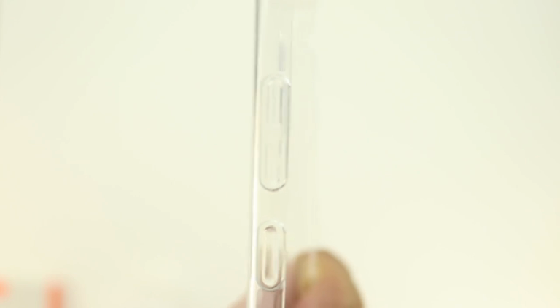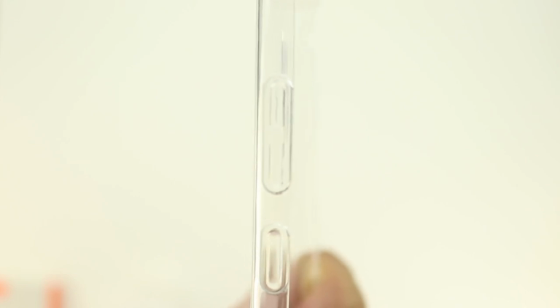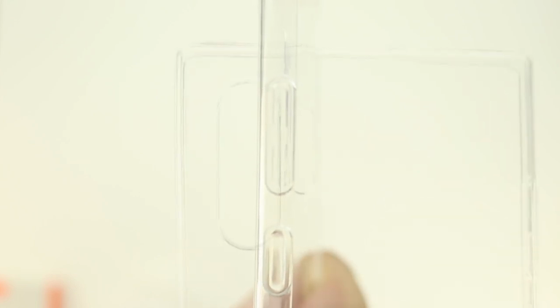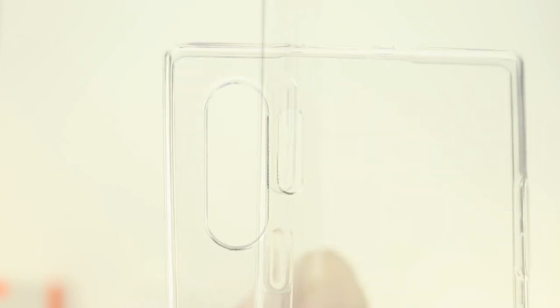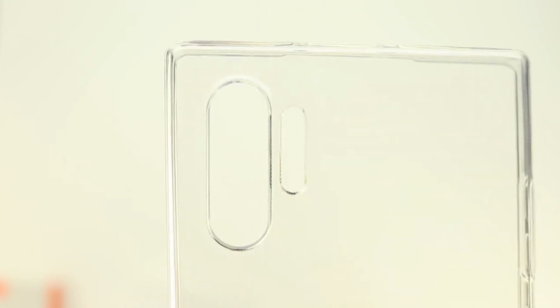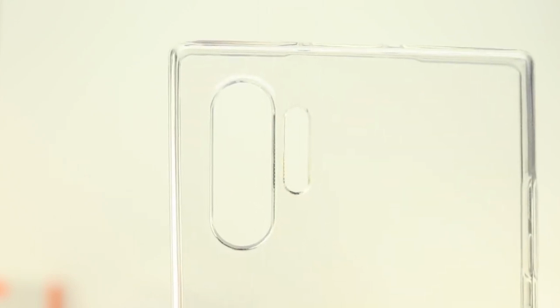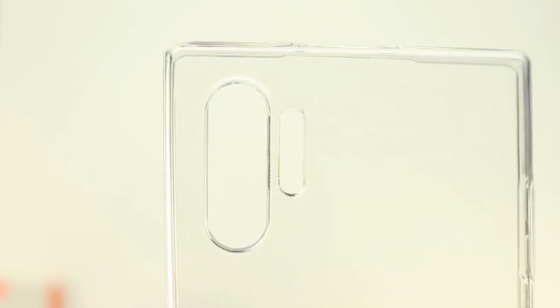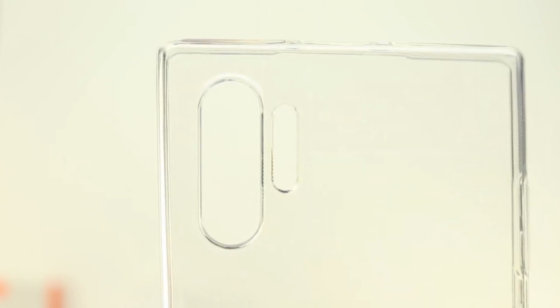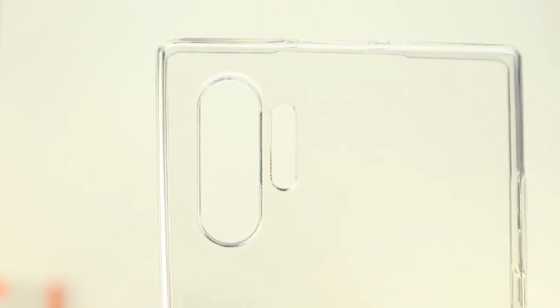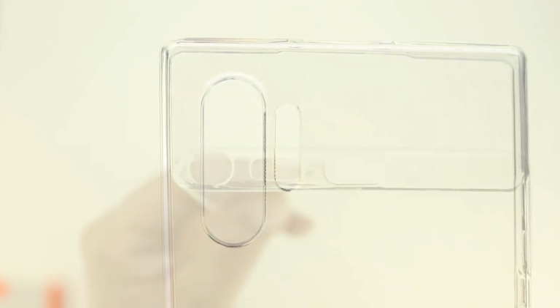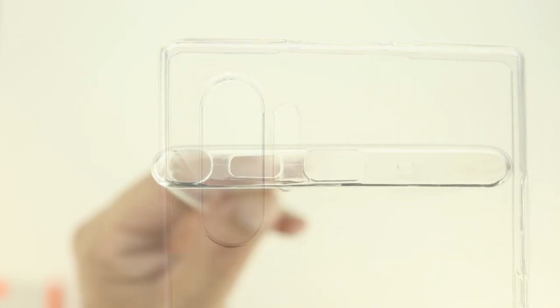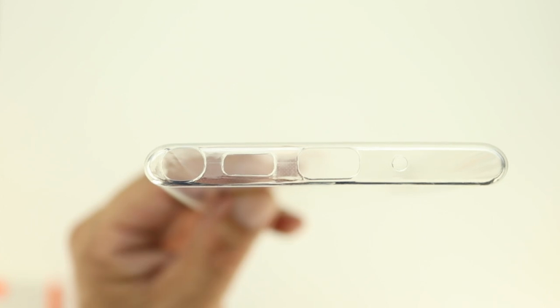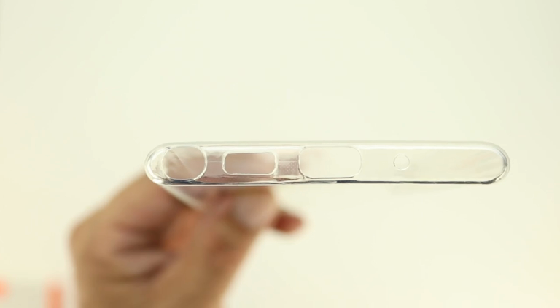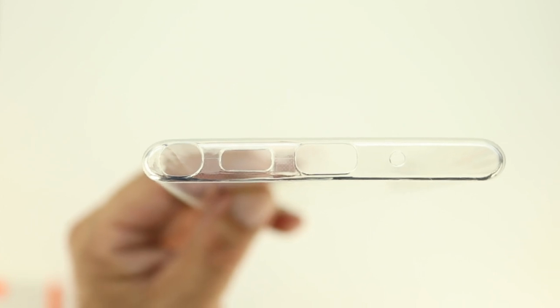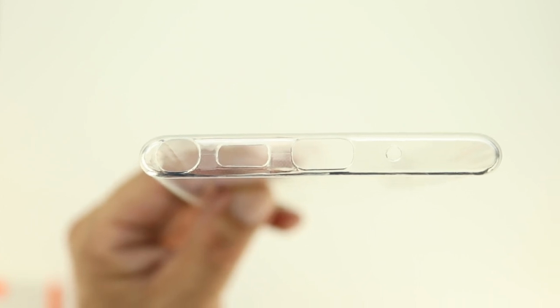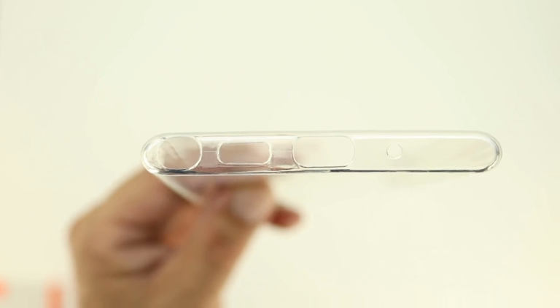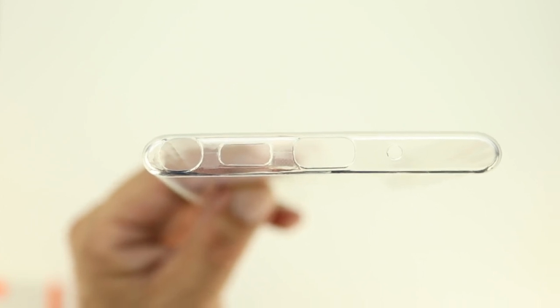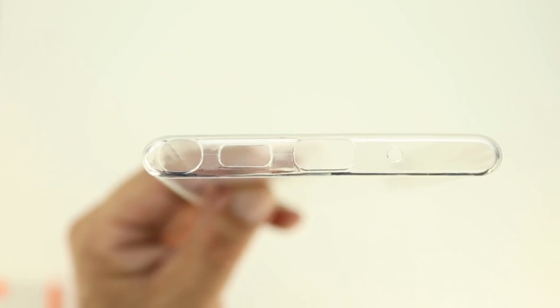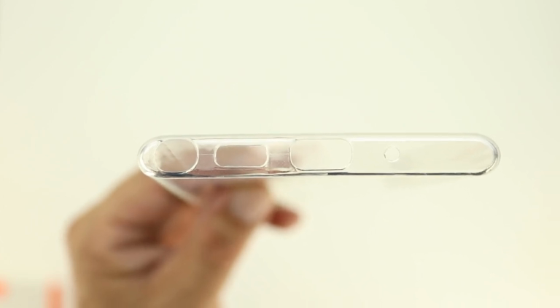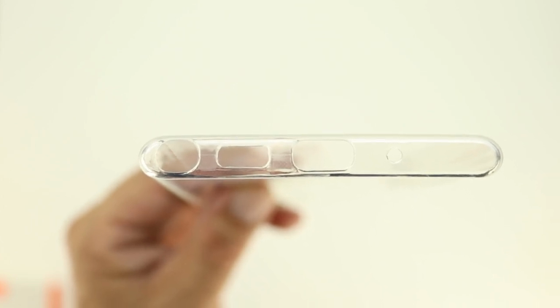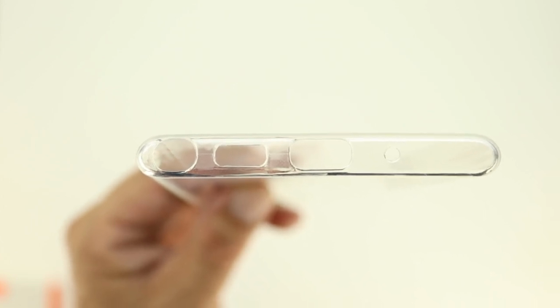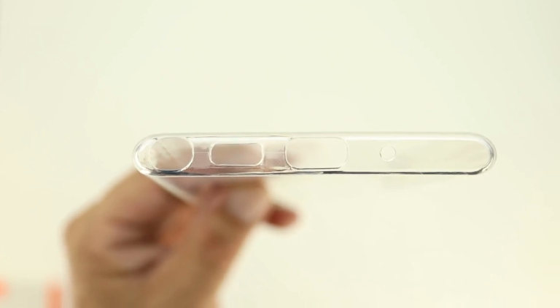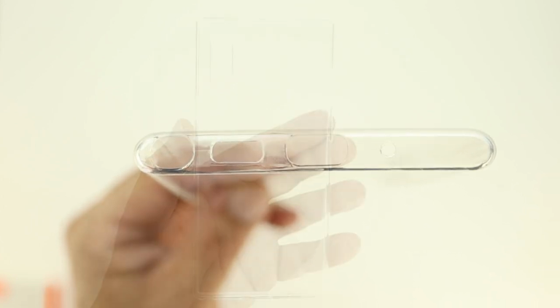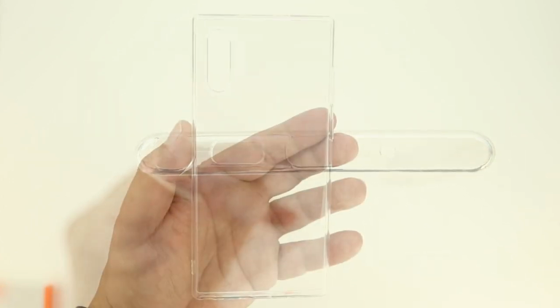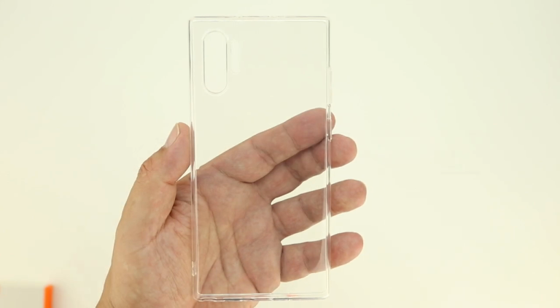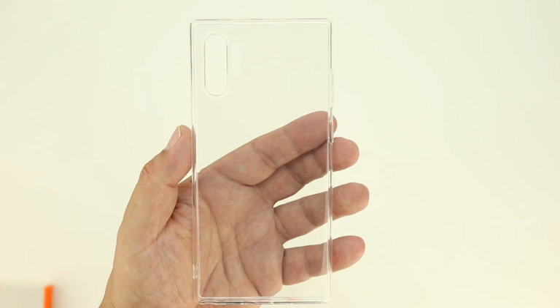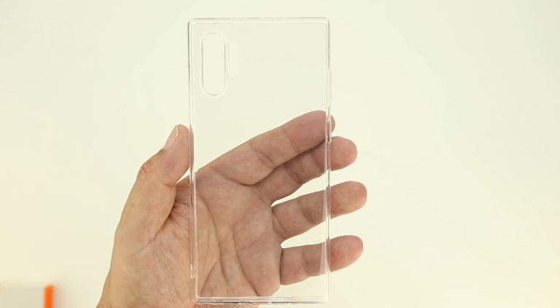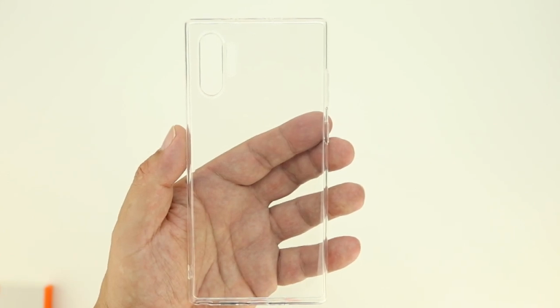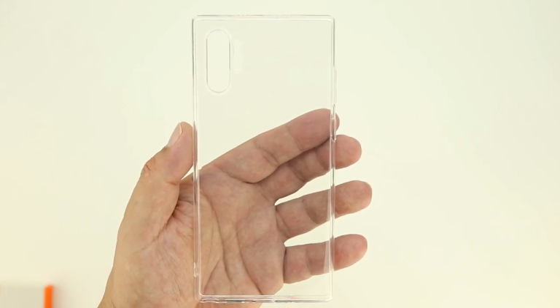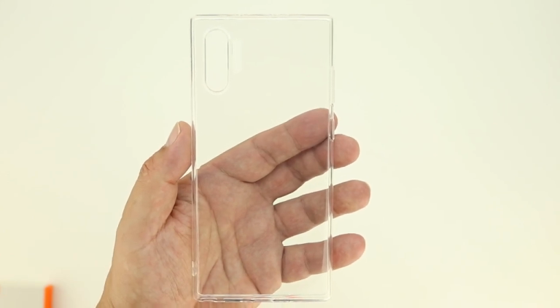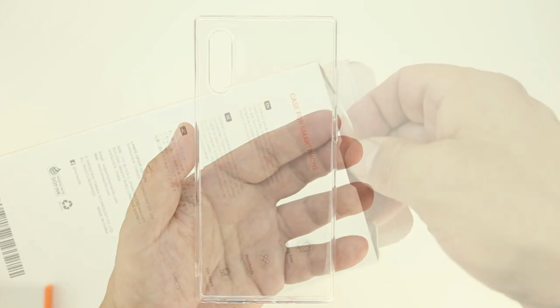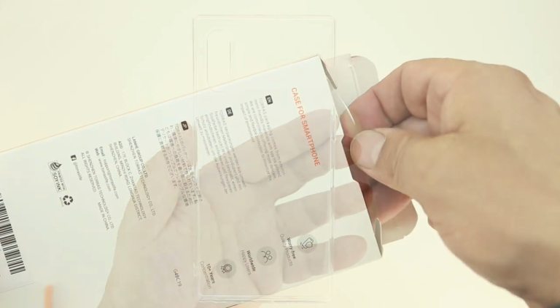On the left side we have the volume up and down buttons and power button. On the bottom is a cutout for the S-Pen, the speaker, USB Type-C charging port, as well as the microphone. The case definitely feels great in the hand and I overall like this case.